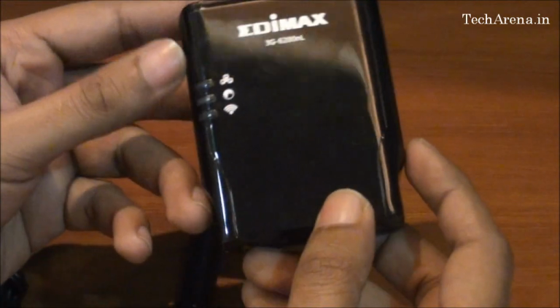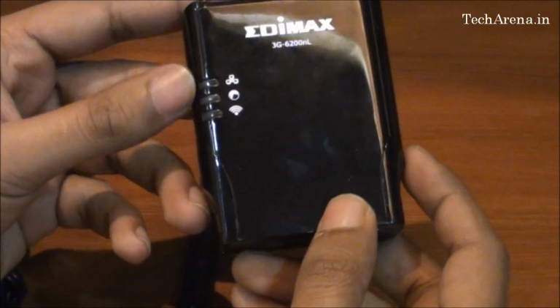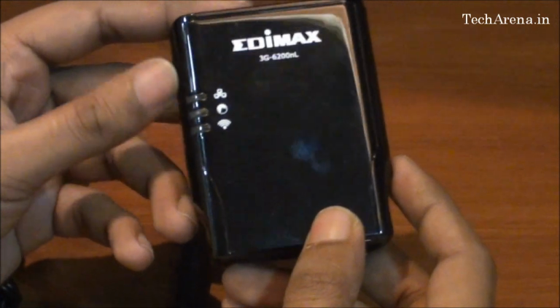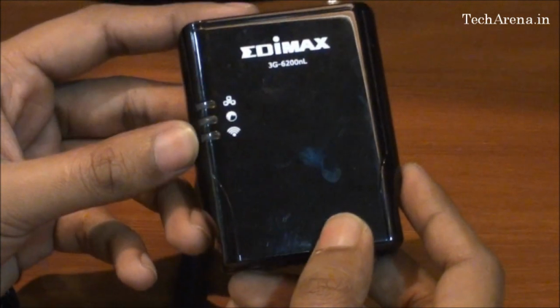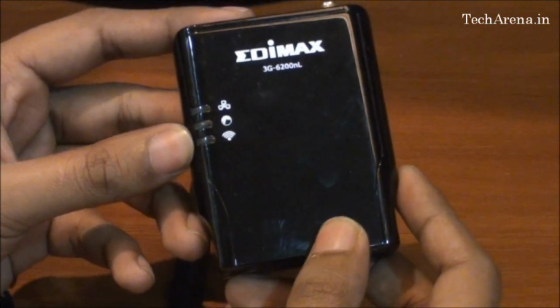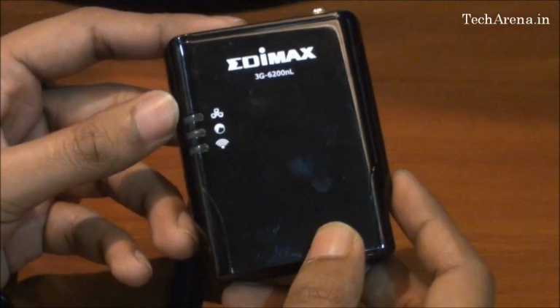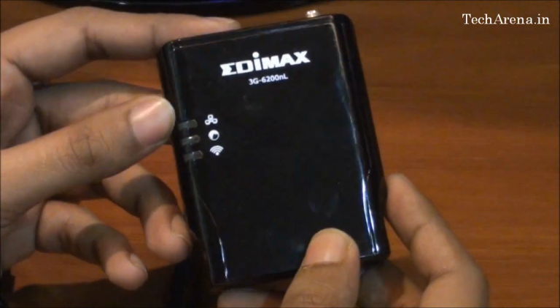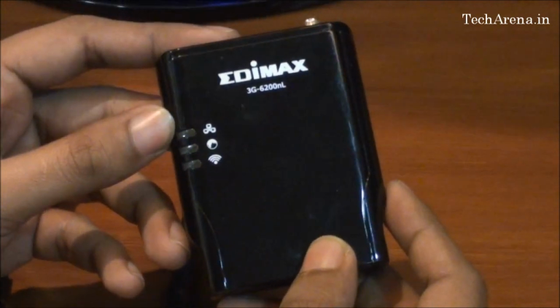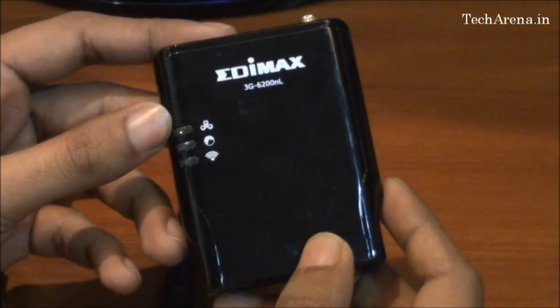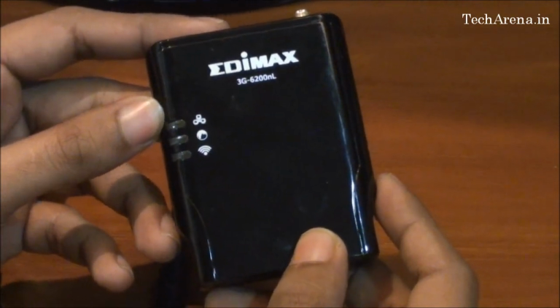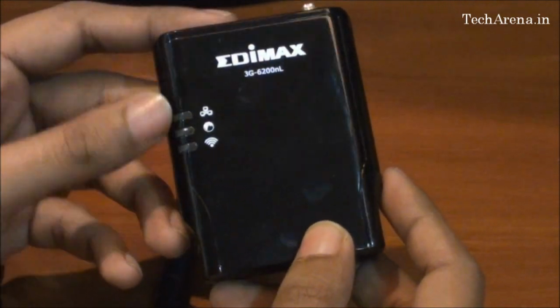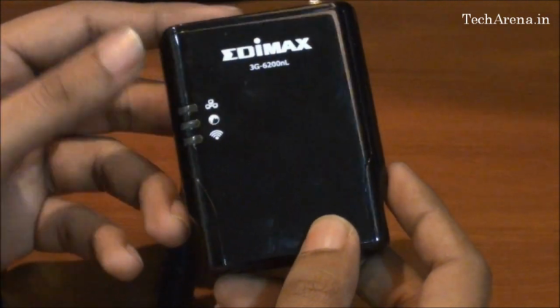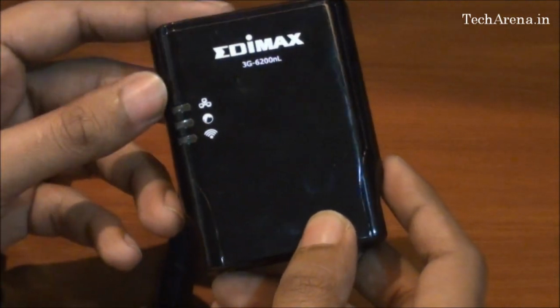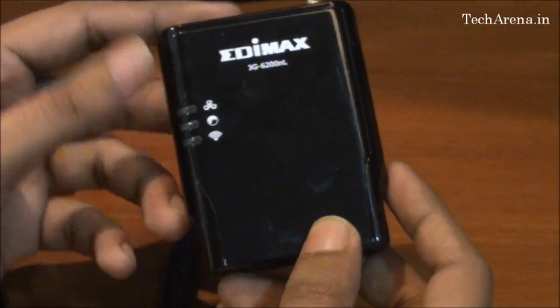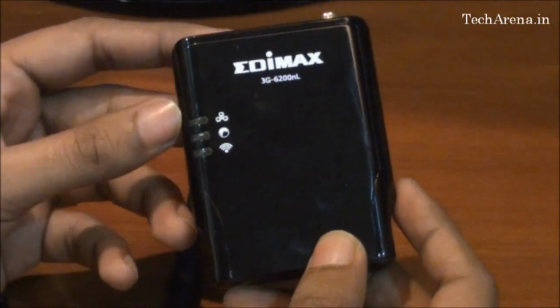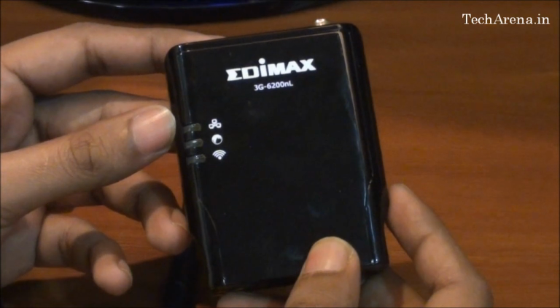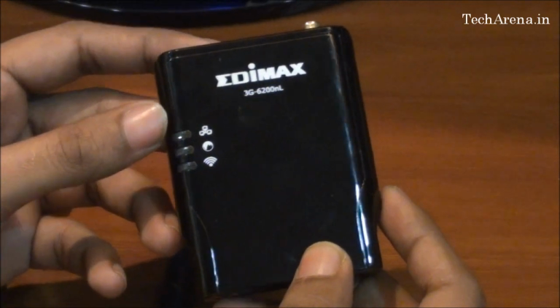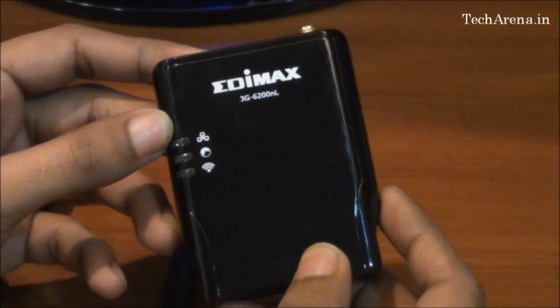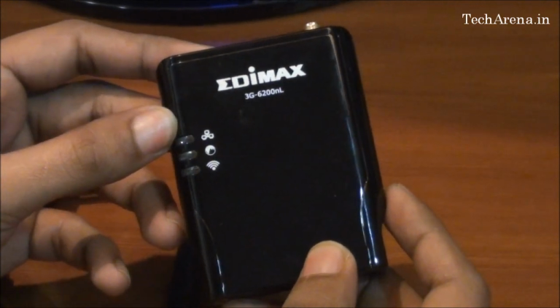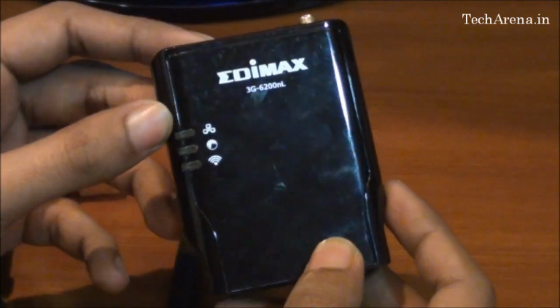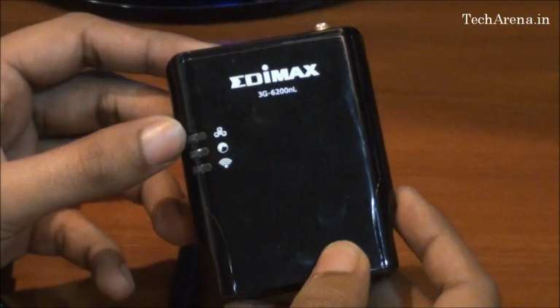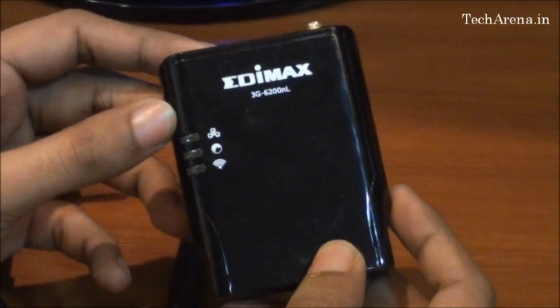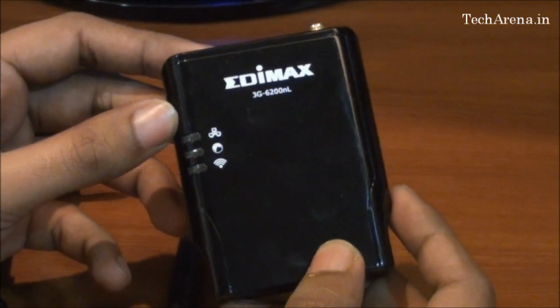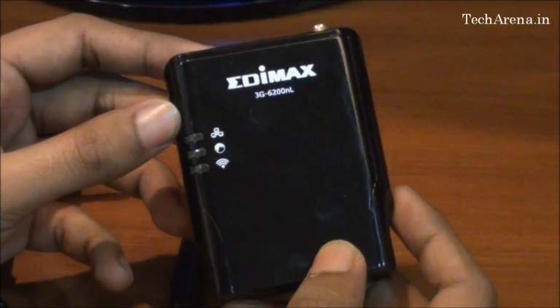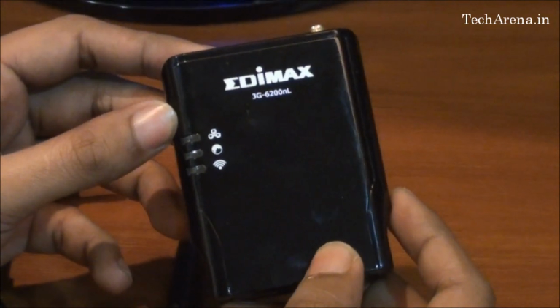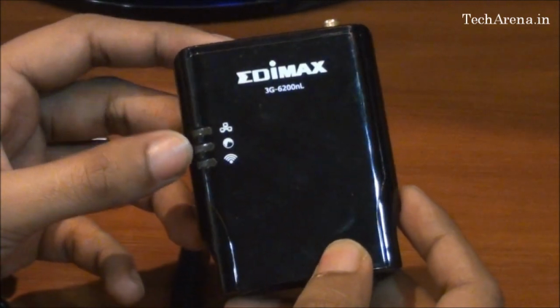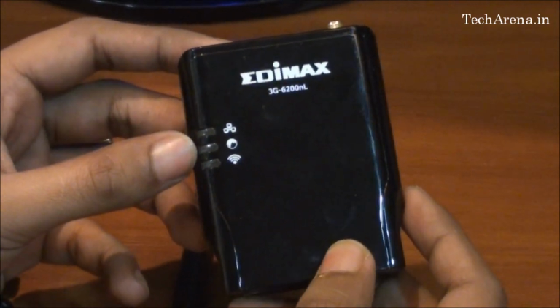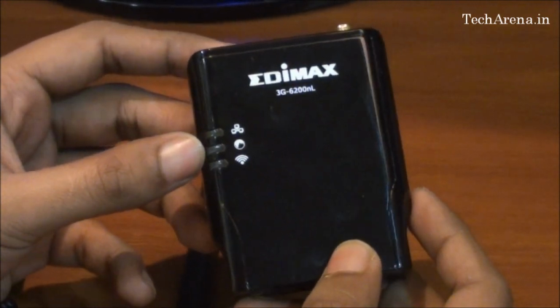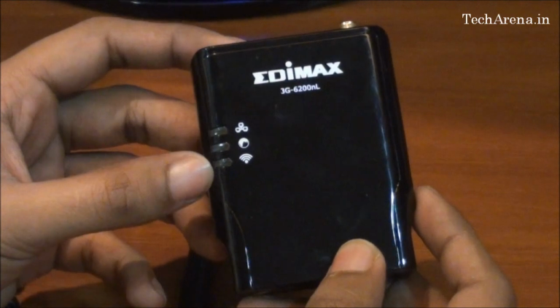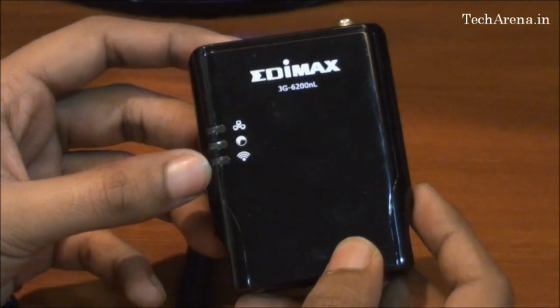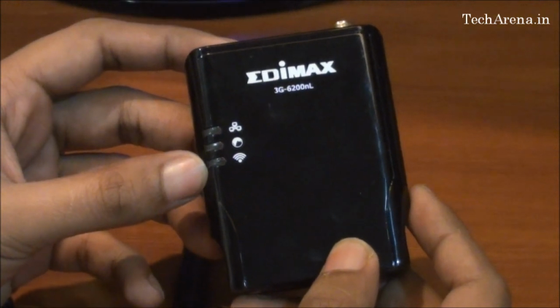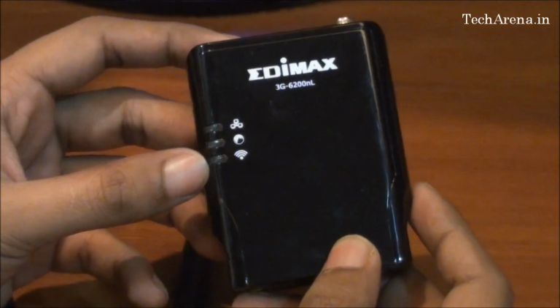On the body there are three light indicators. The first one is for the LAN cable — when you connect the router to a LAN network and this light is on, it shows that it is connected to an active network. The second is for internet and the third is for Wi-Fi connectivity.